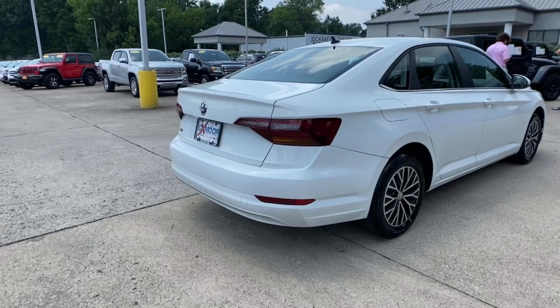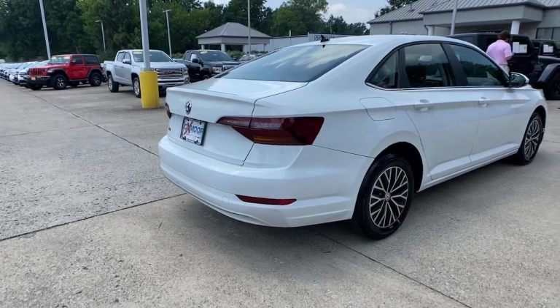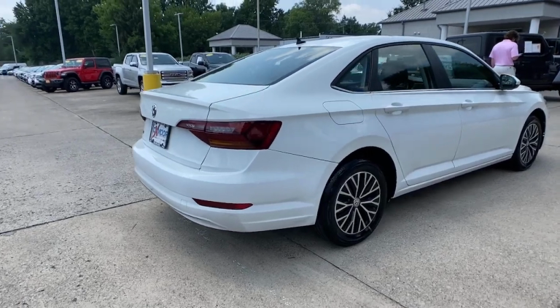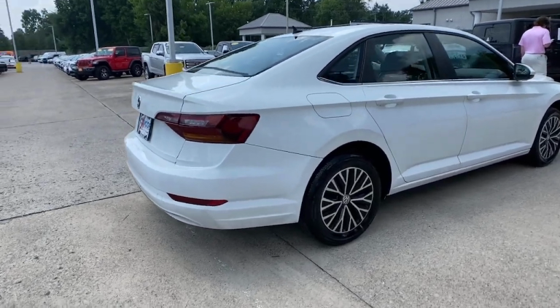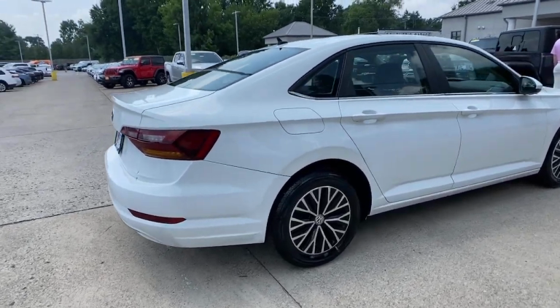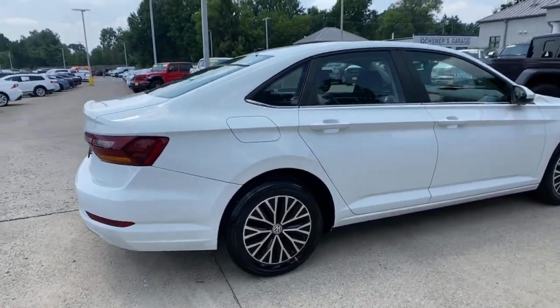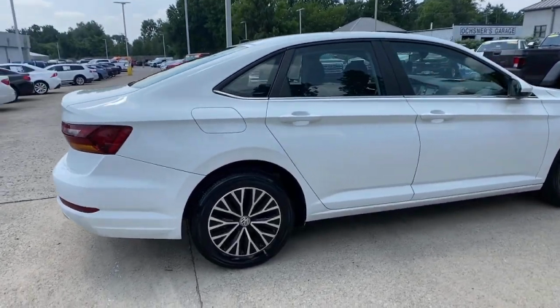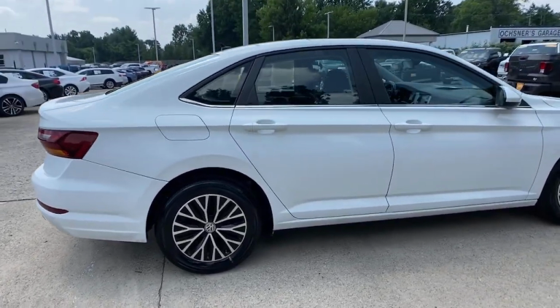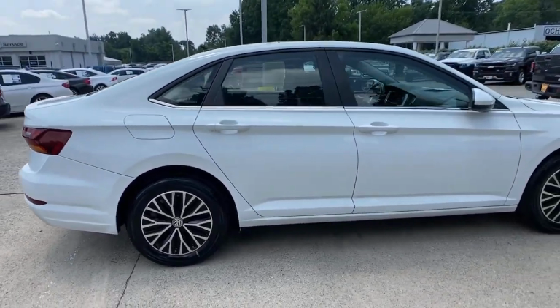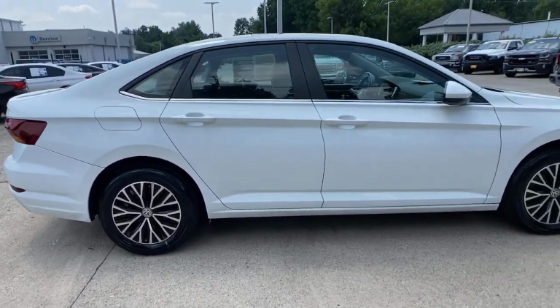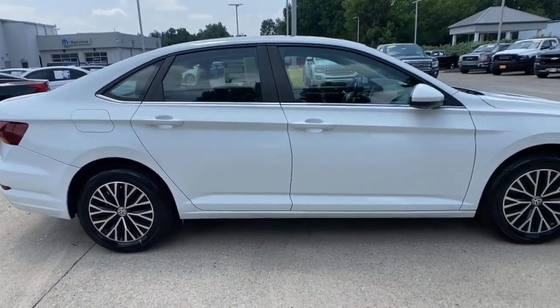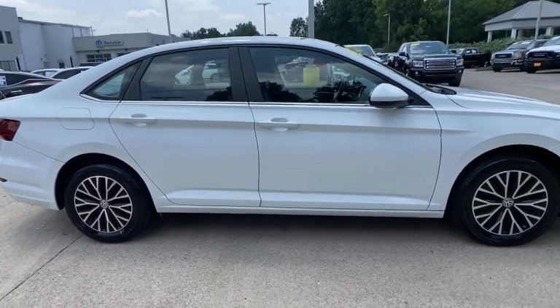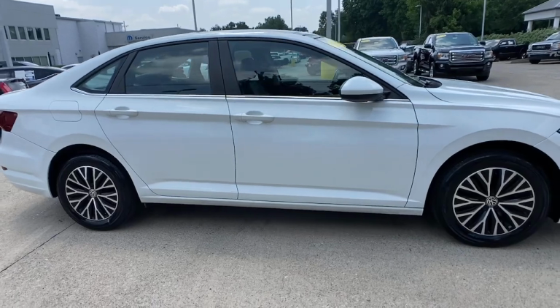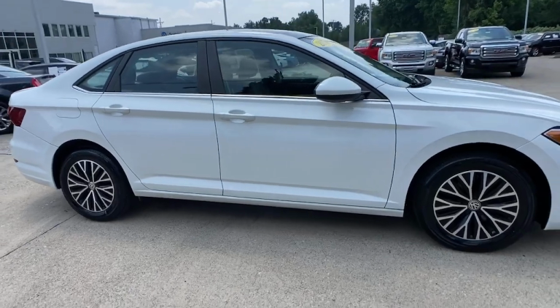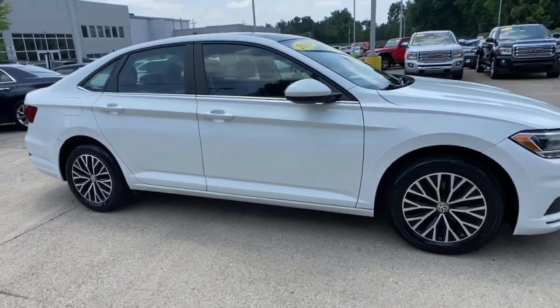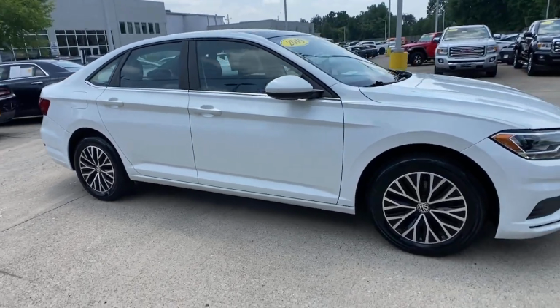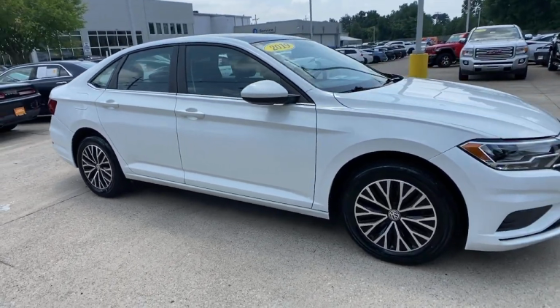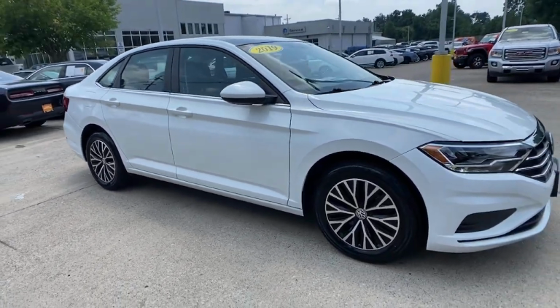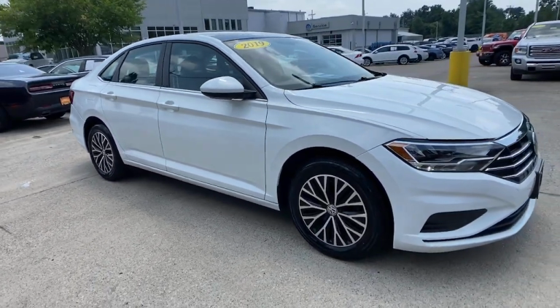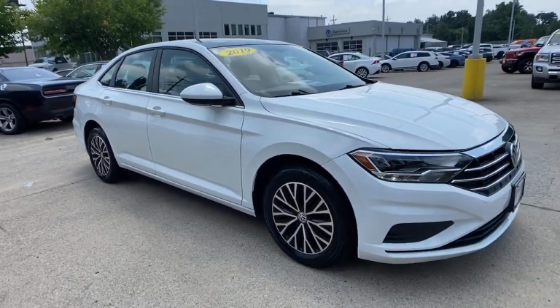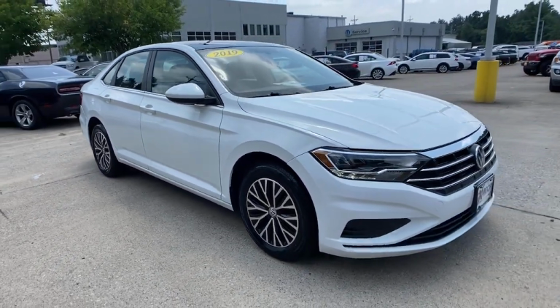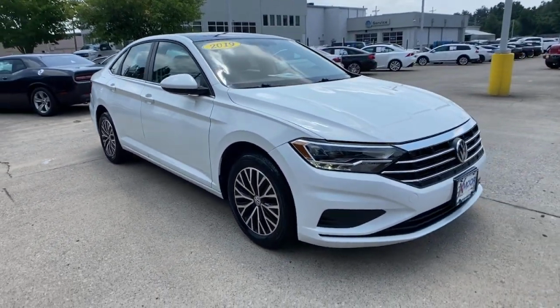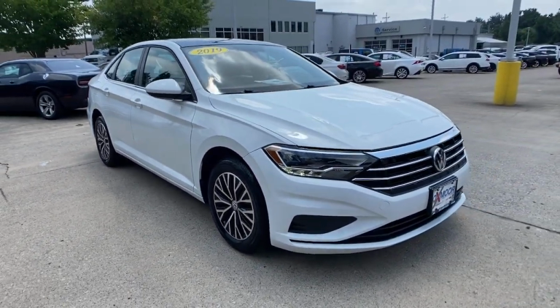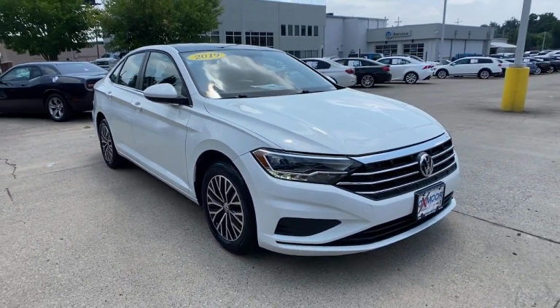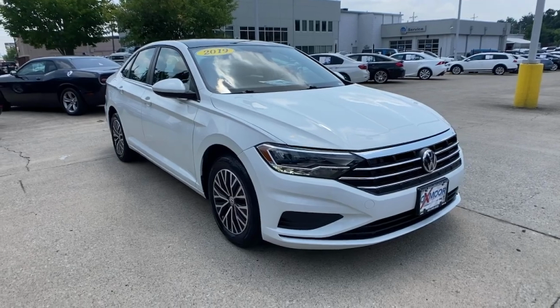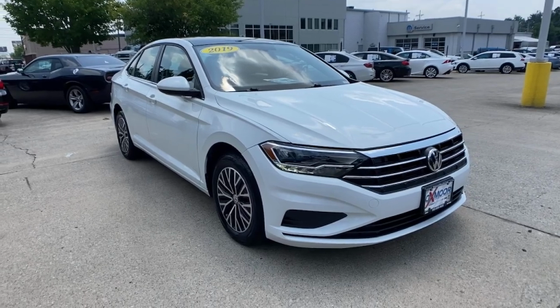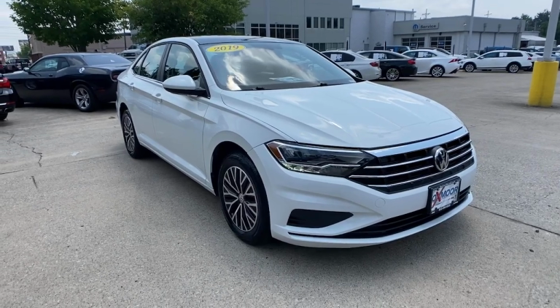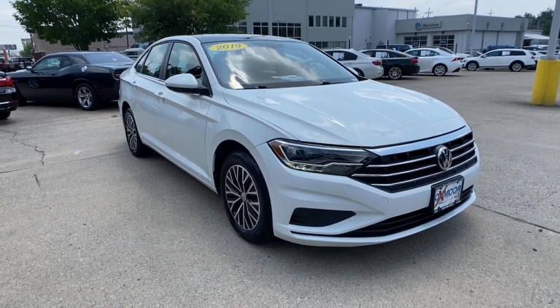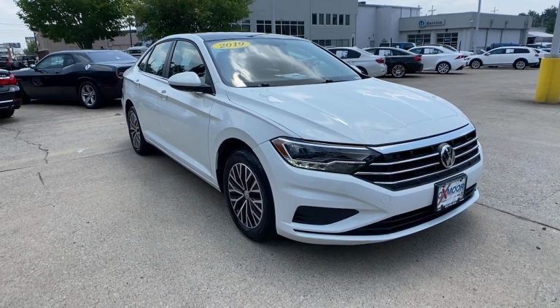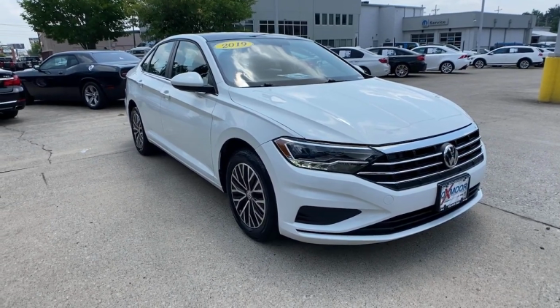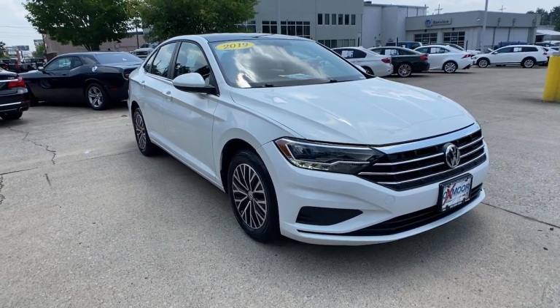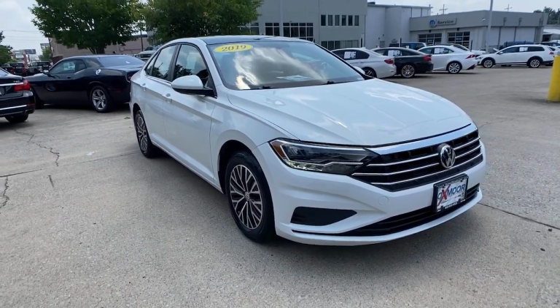Look no further than the 2019 Volkswagen Jetta. With less than 80,000 miles on the odometer, this vehicle provides excellent value. Make your daily drive the best it can be in this sleek, modern Jetta.